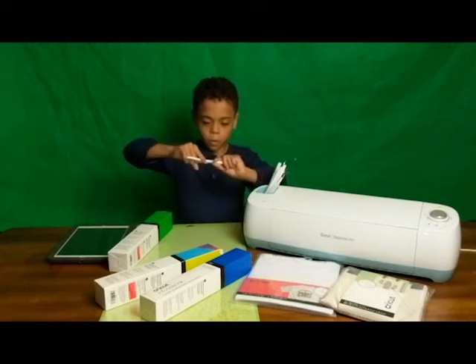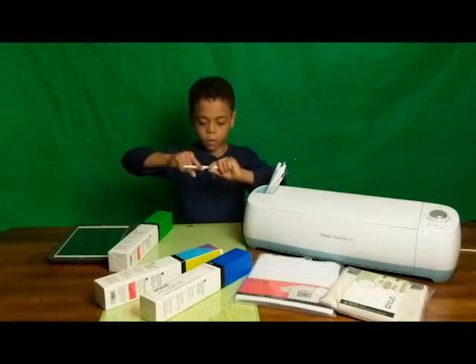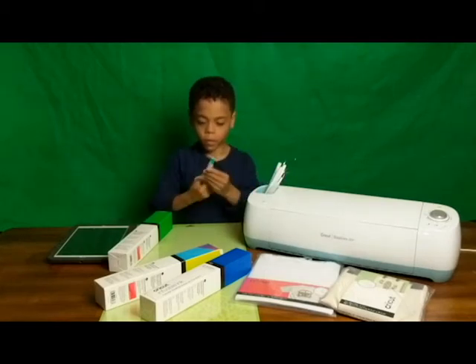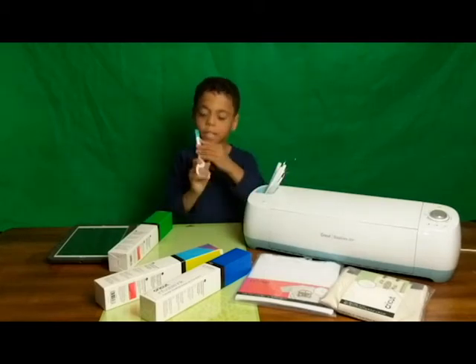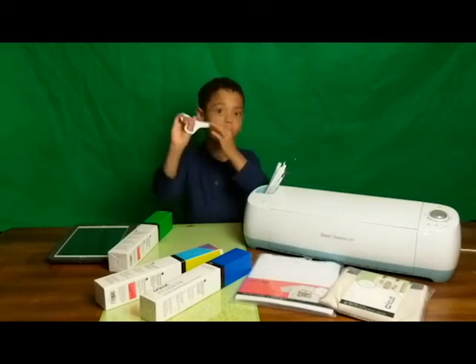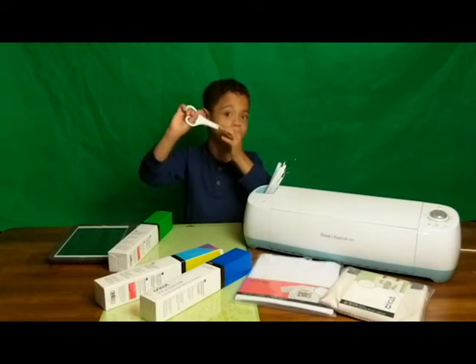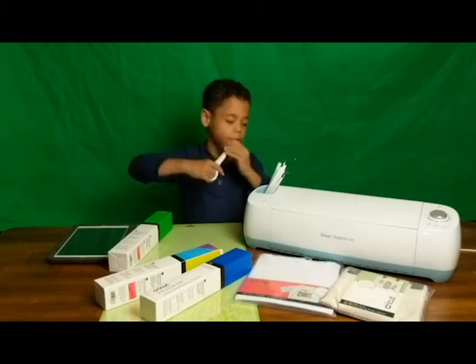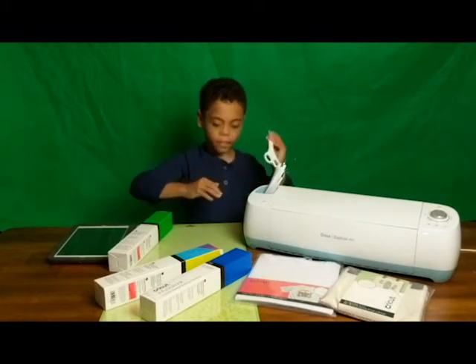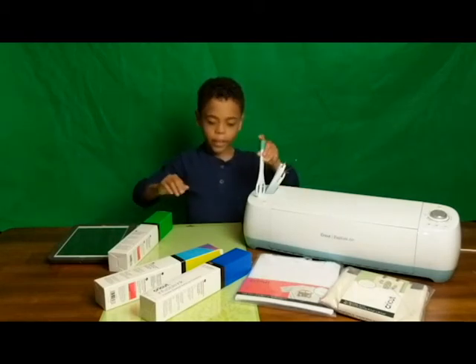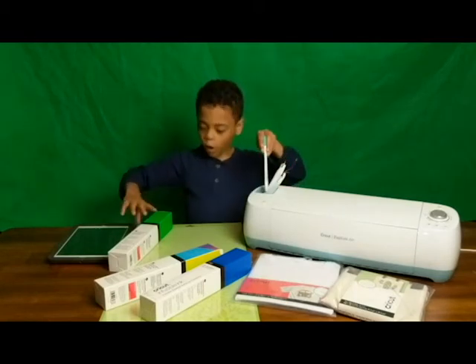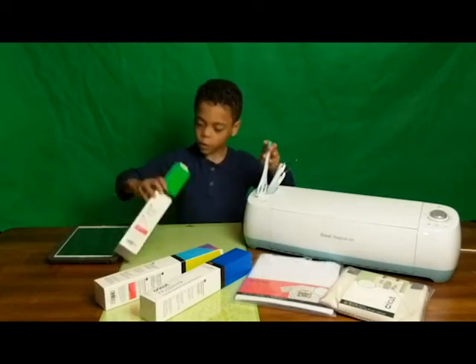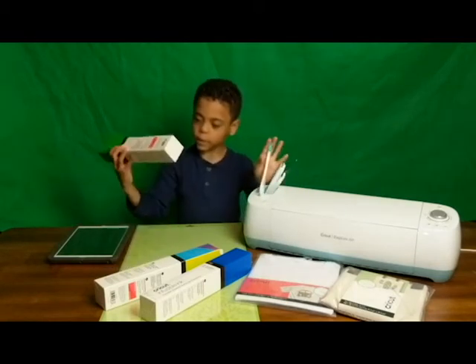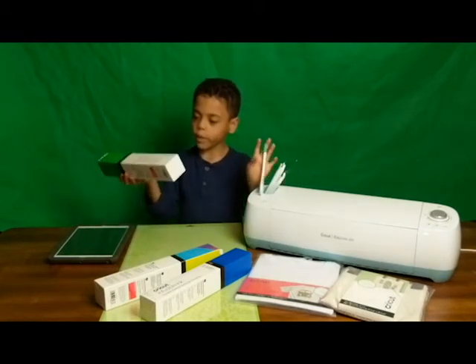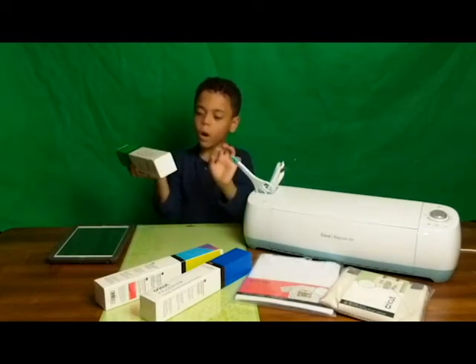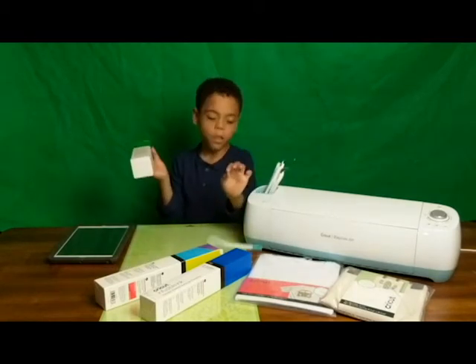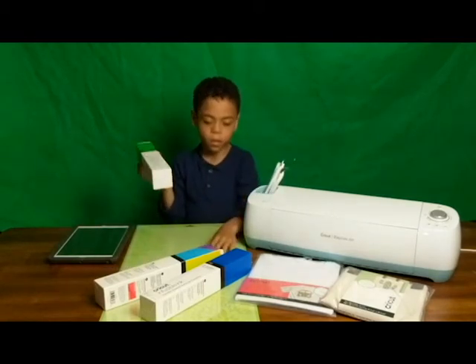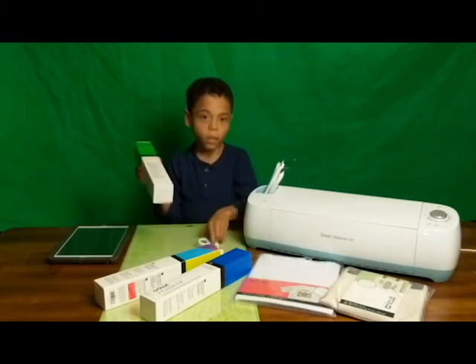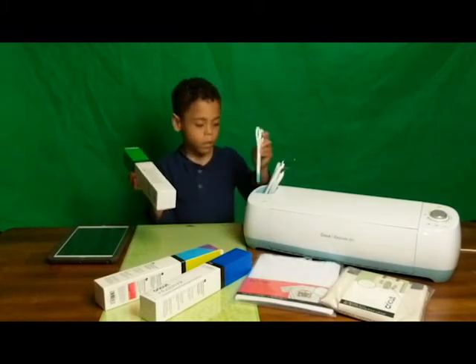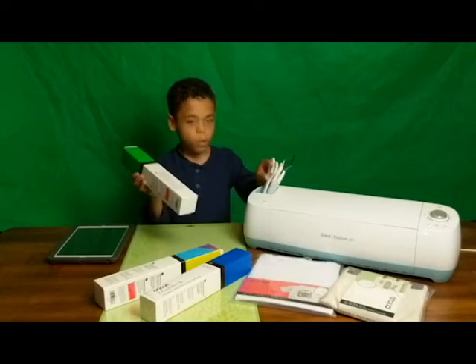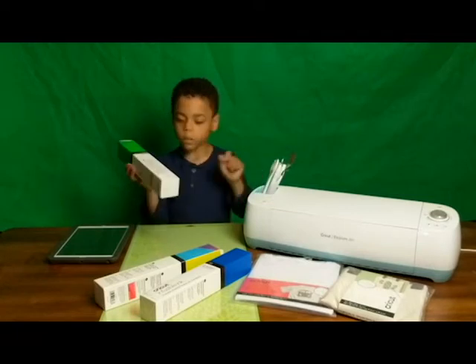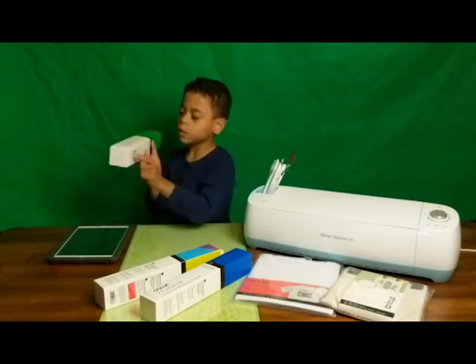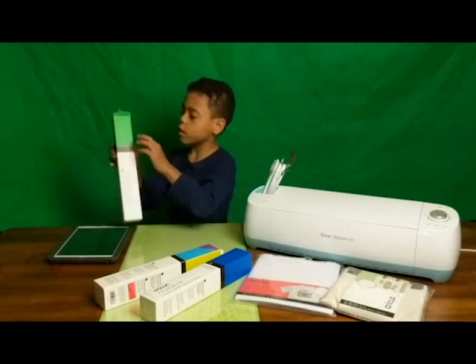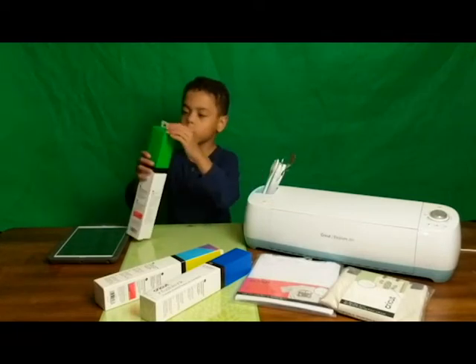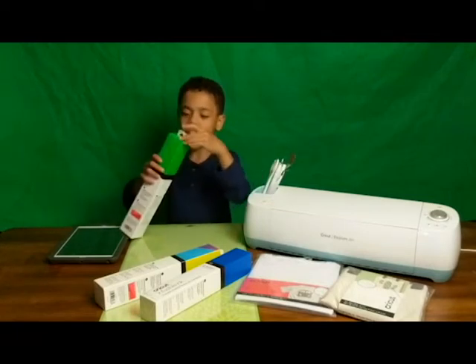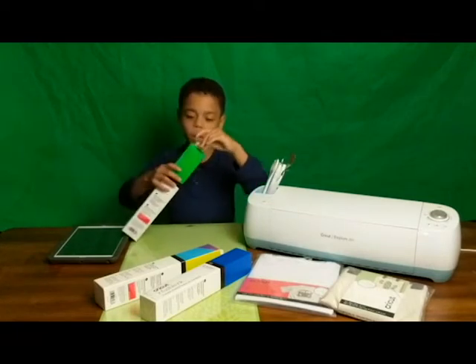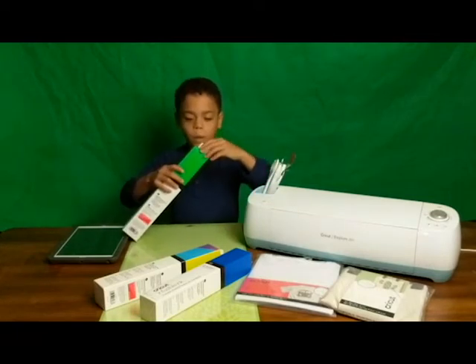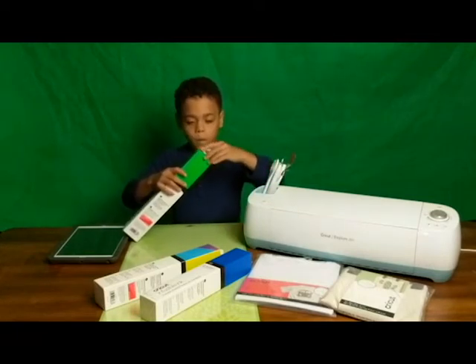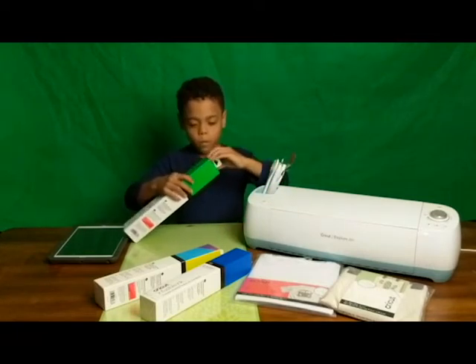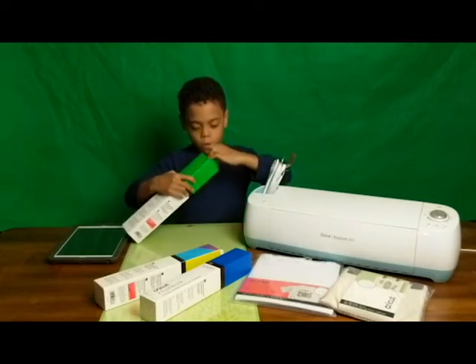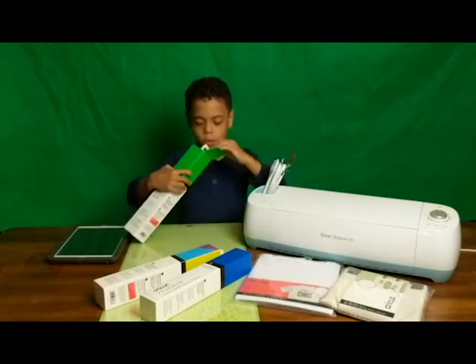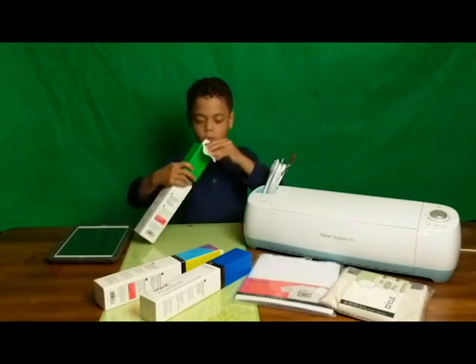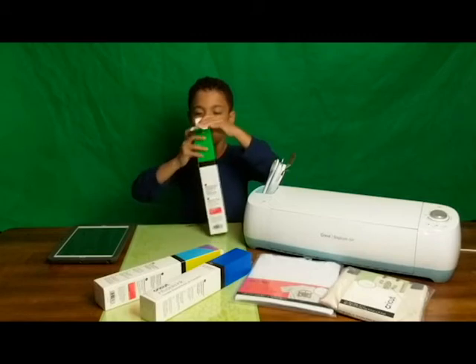Look, it says Cricut on here. And it also says Cricut on here. So it also says Cricut on here. Now we can open this.